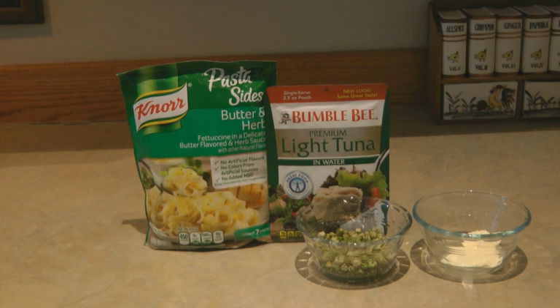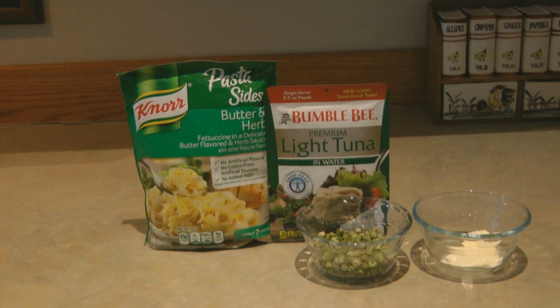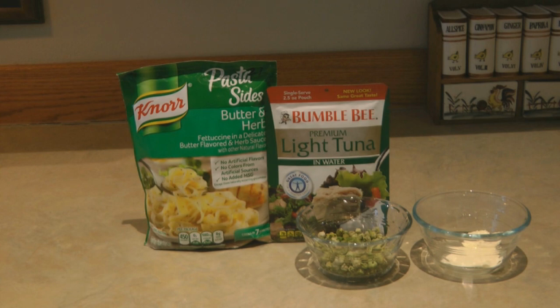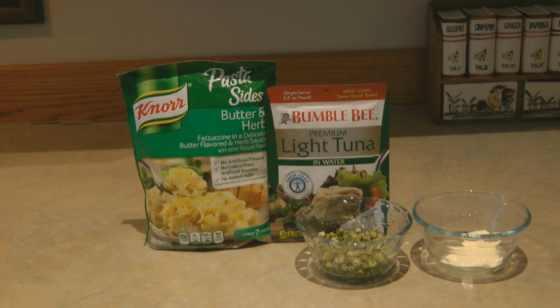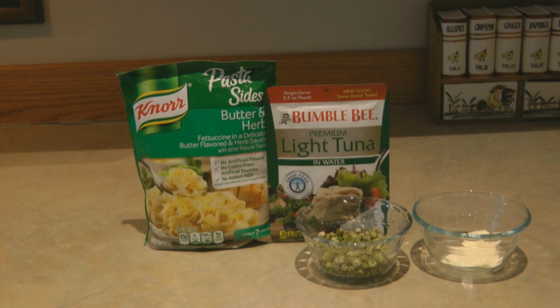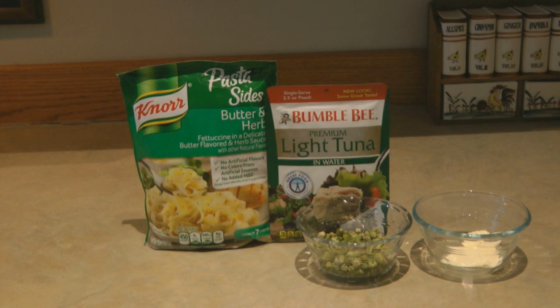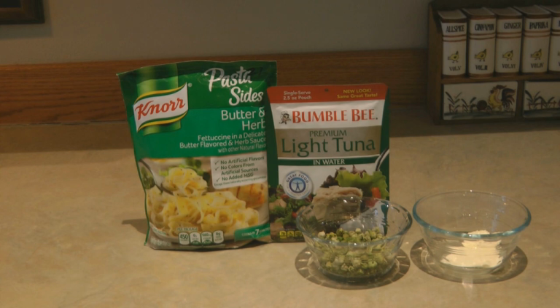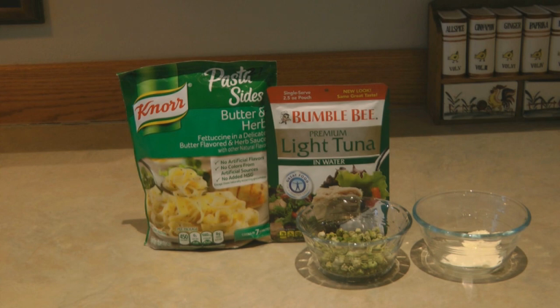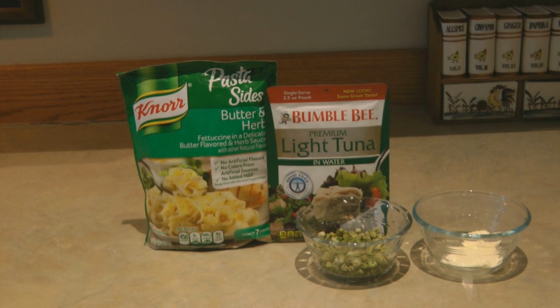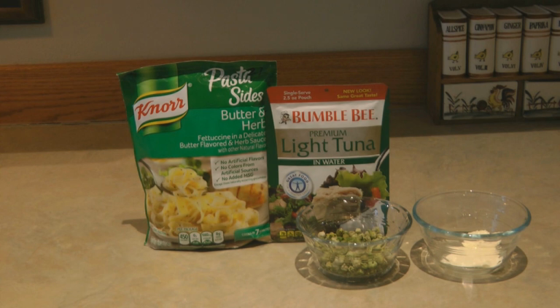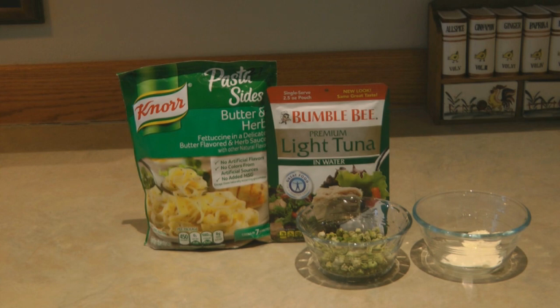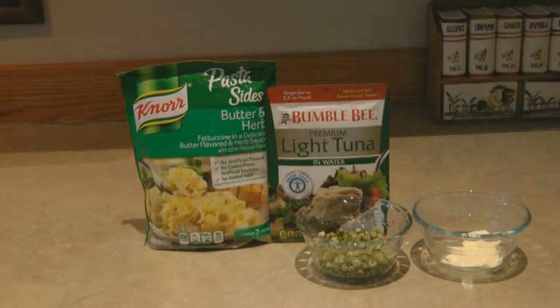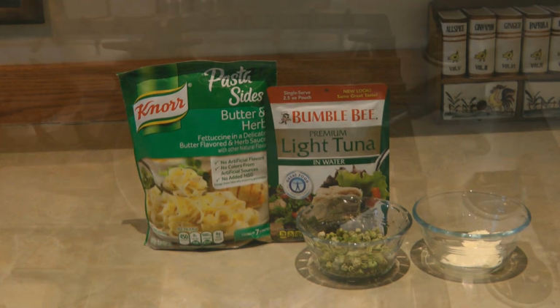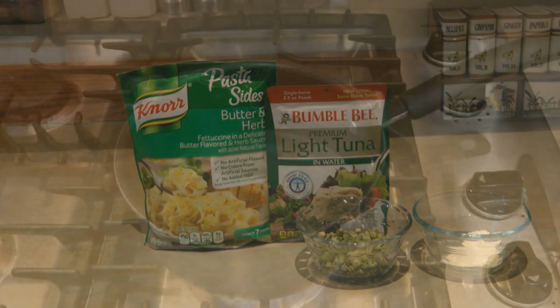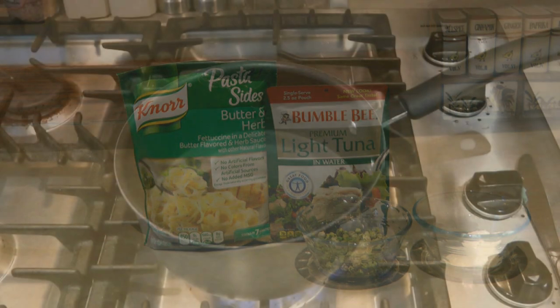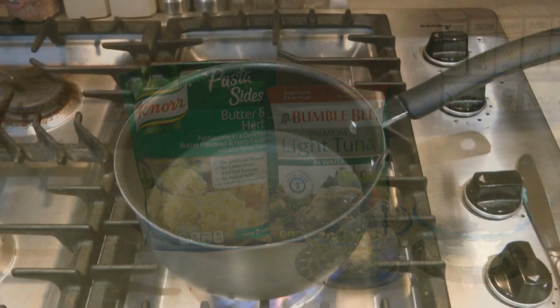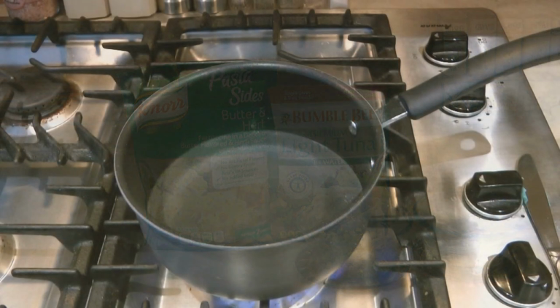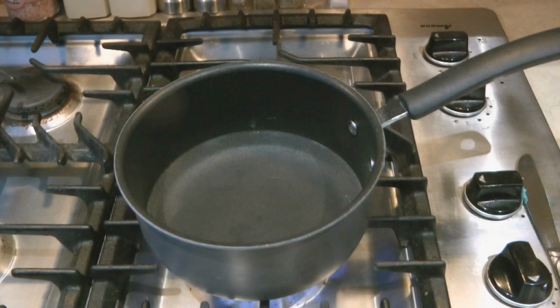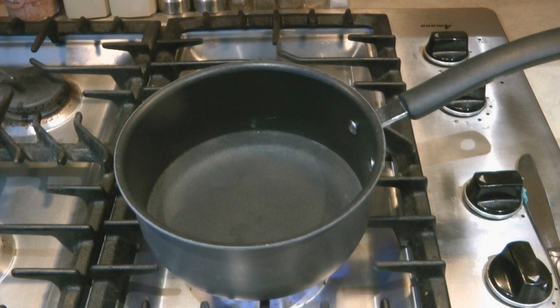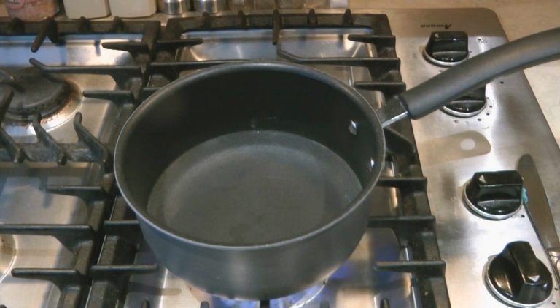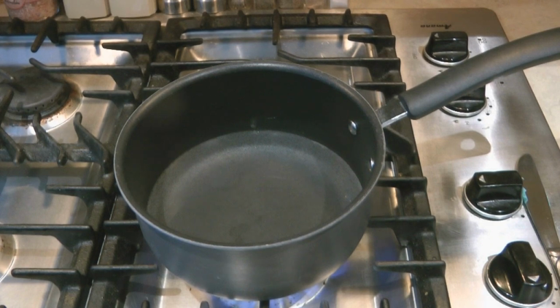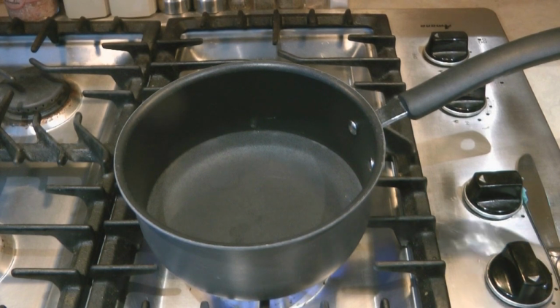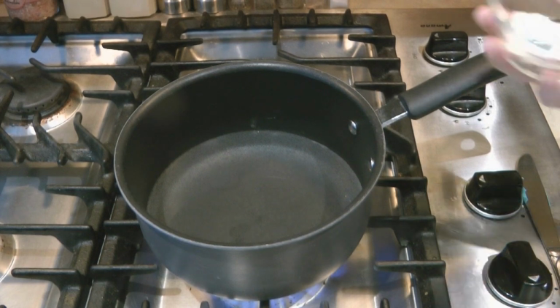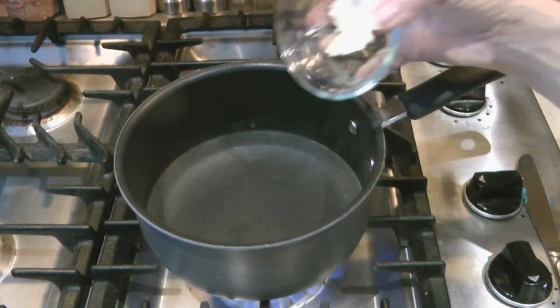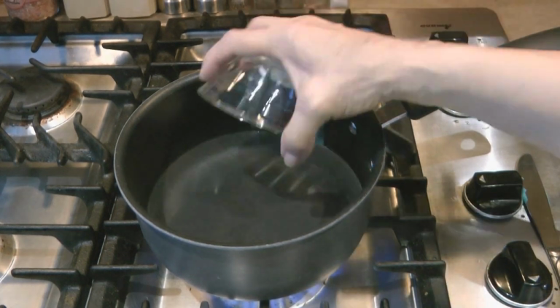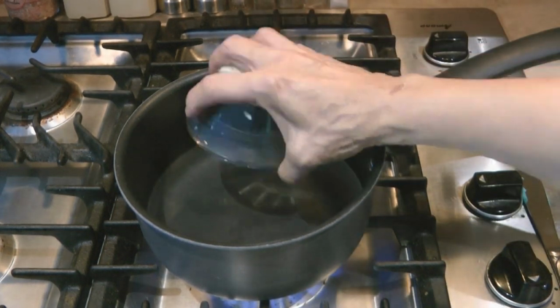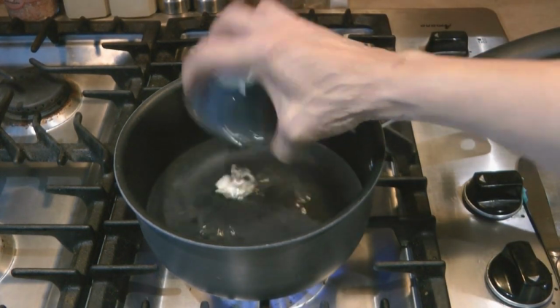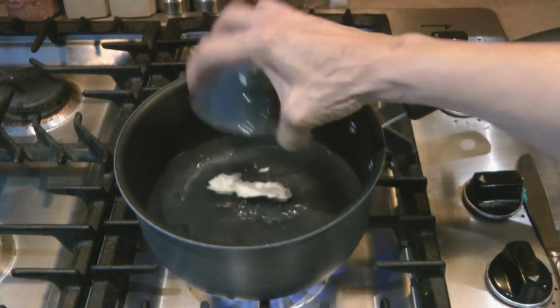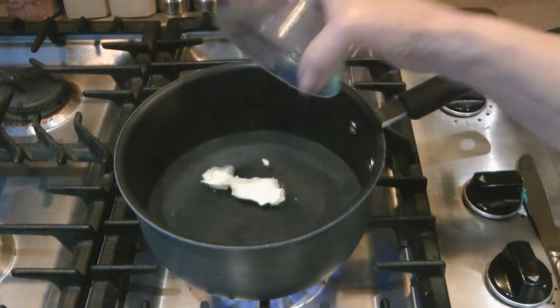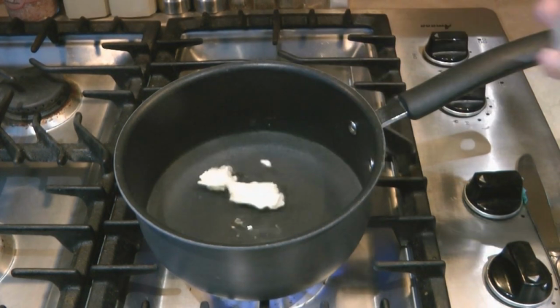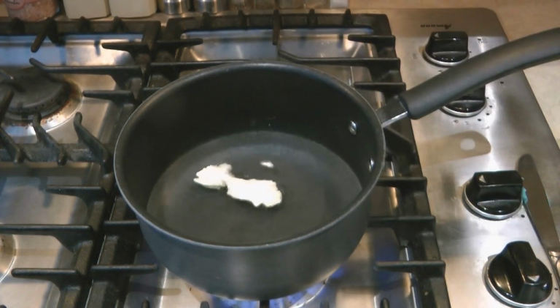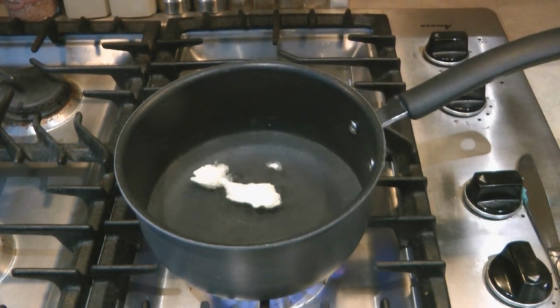In a medium-sized saucepan, bring 2 cups of water and a tablespoon of butter to a boil.